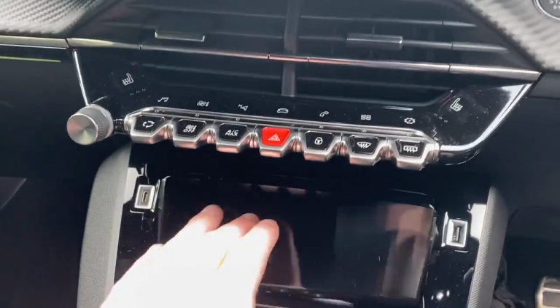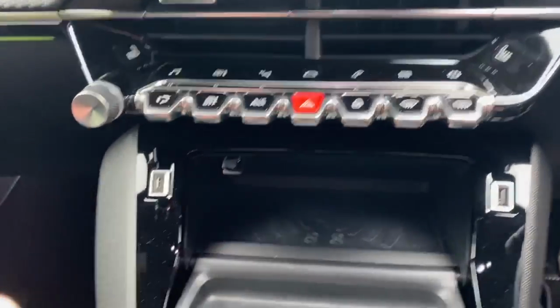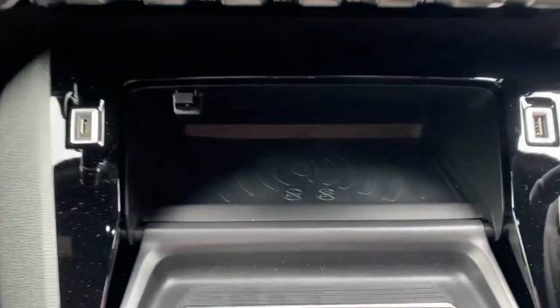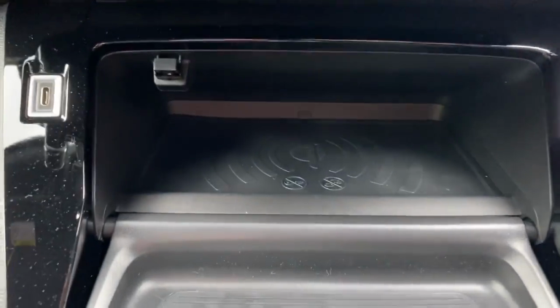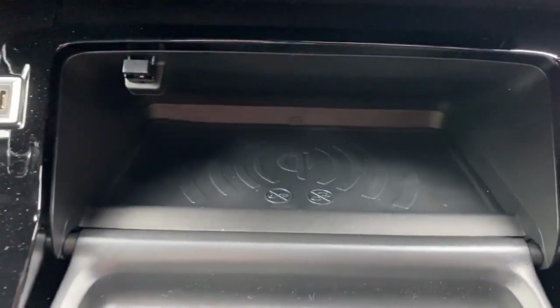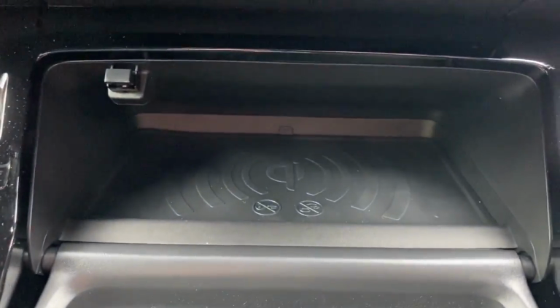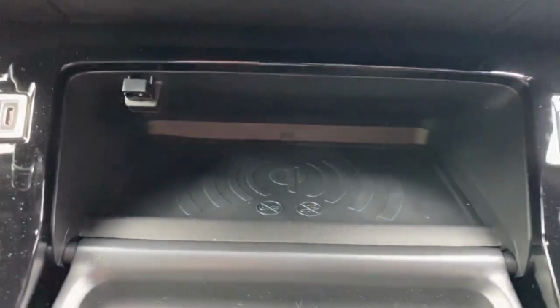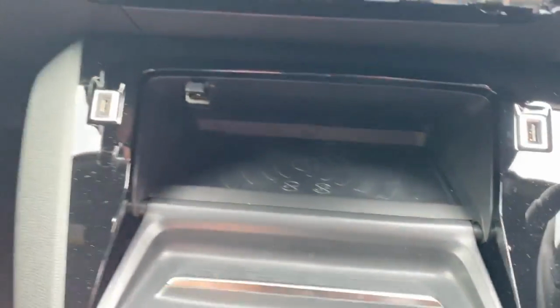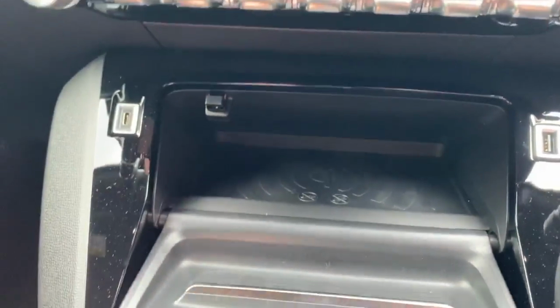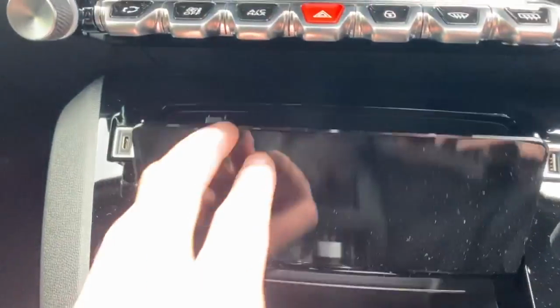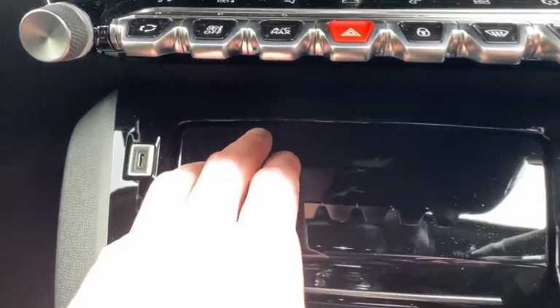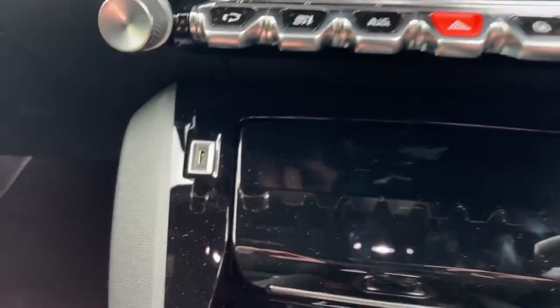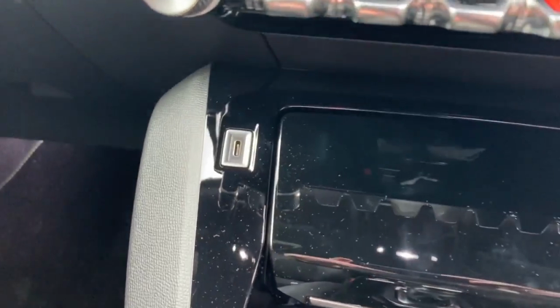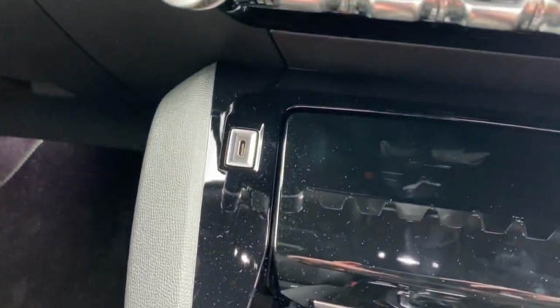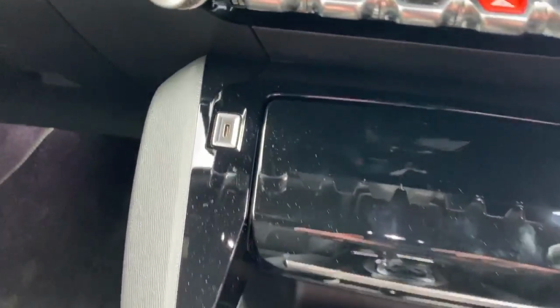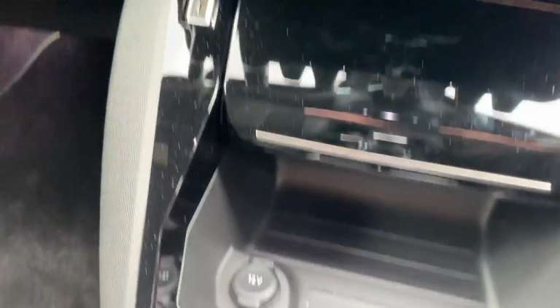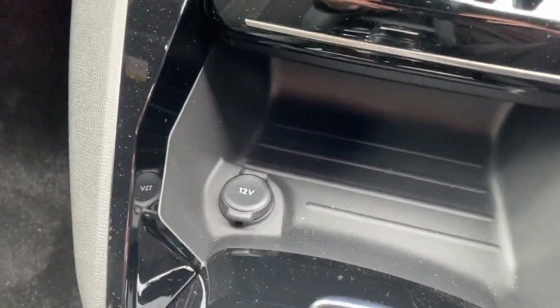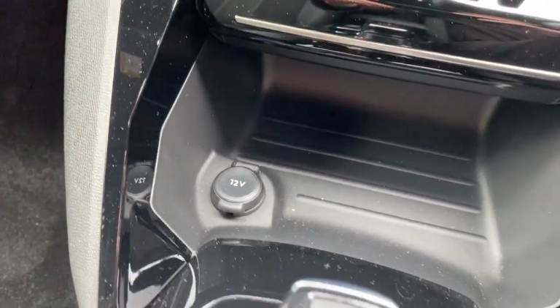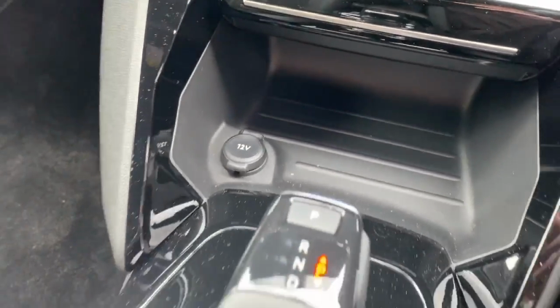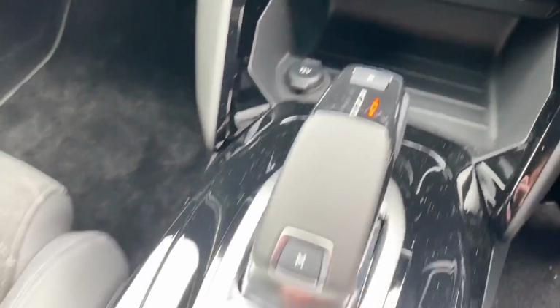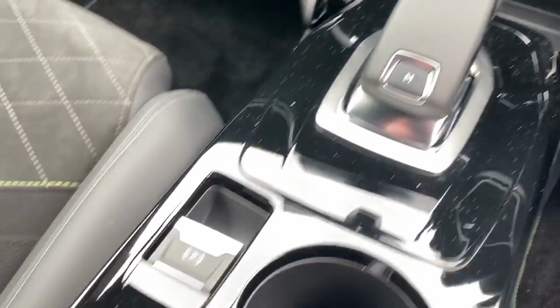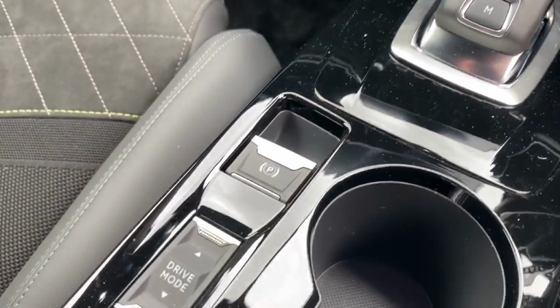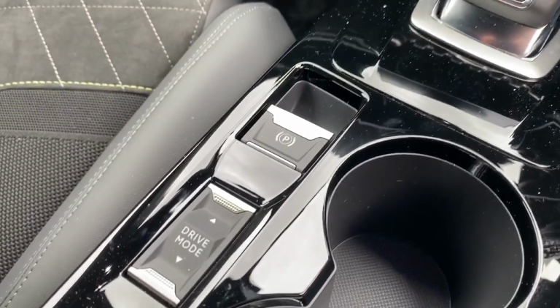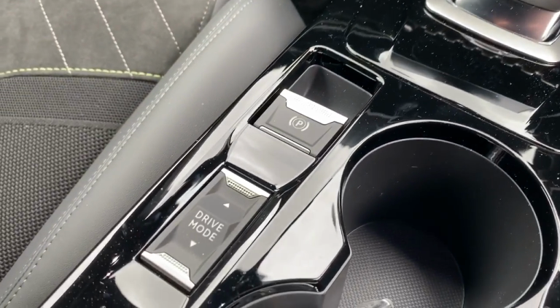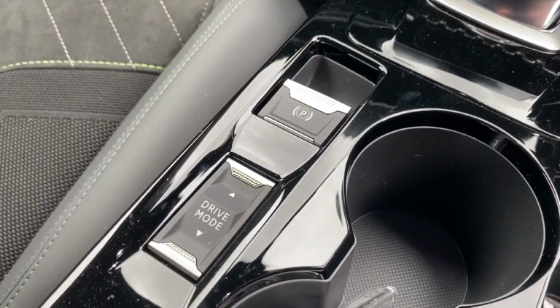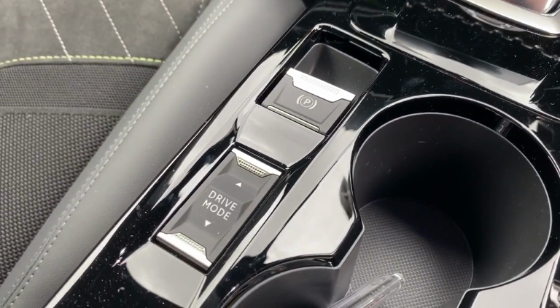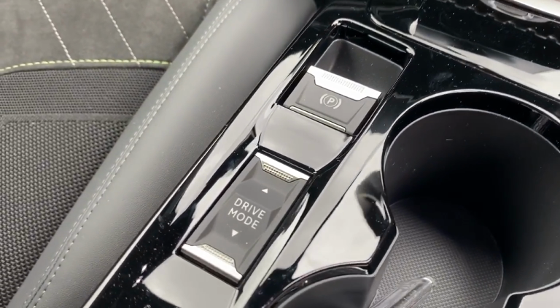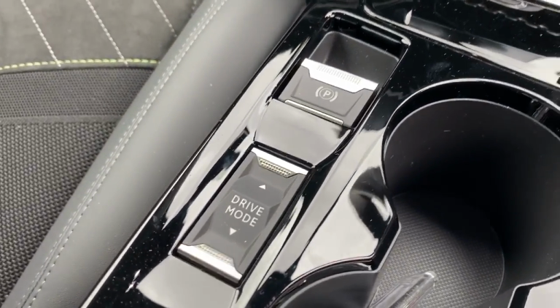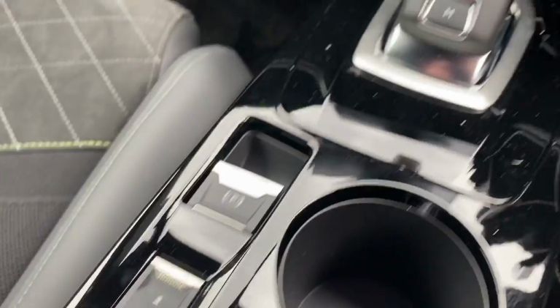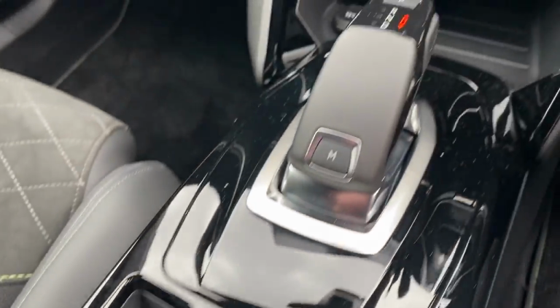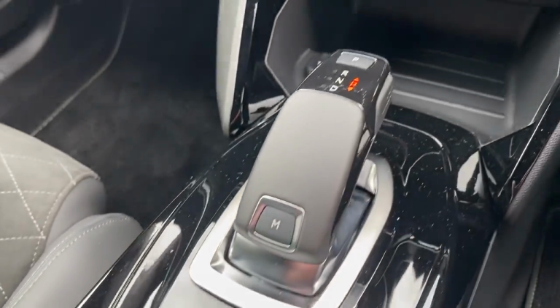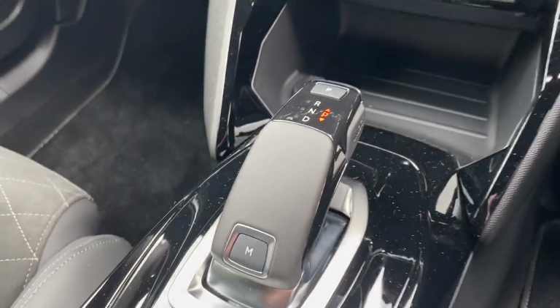There is also wireless charging for your phone, USB connection, 12 volt outlet, electronic parking brake, and various drive modes, and this is an automatic.